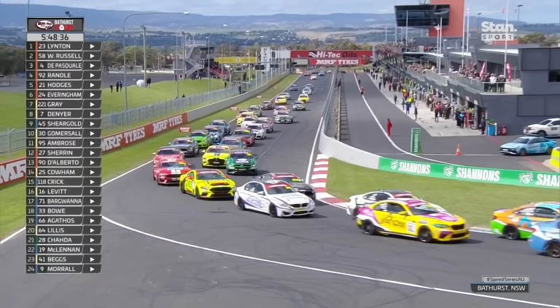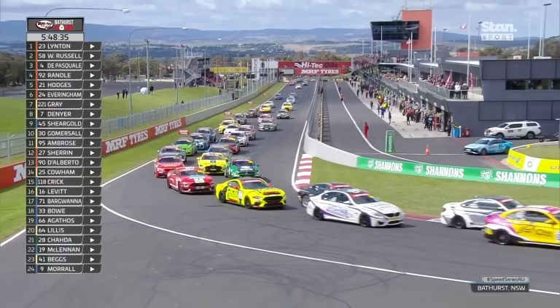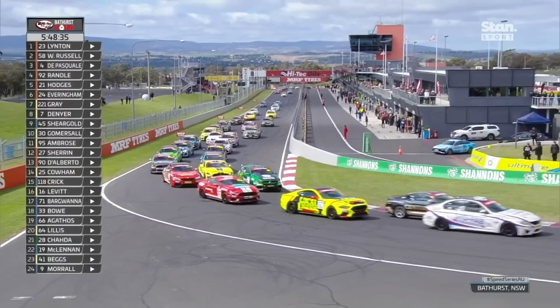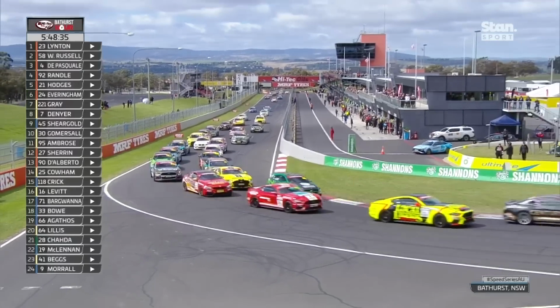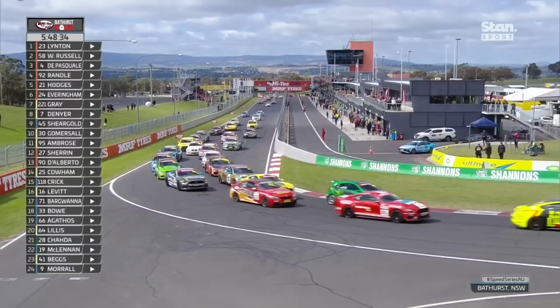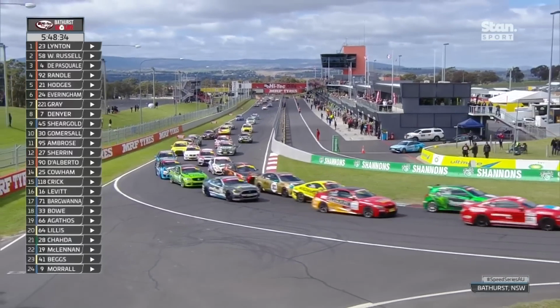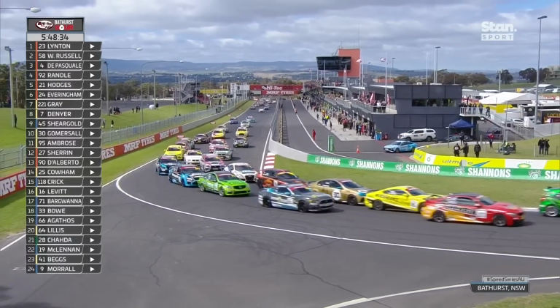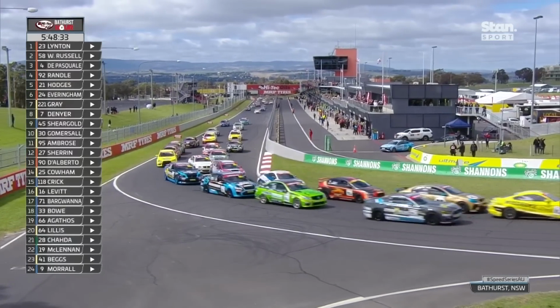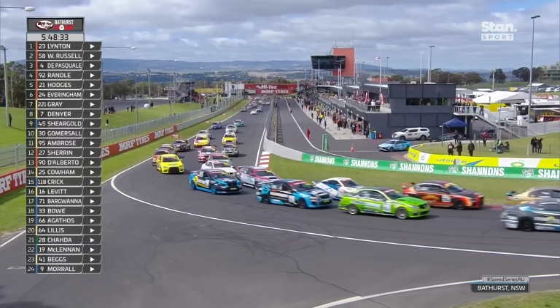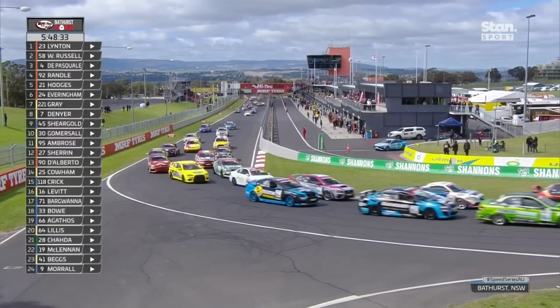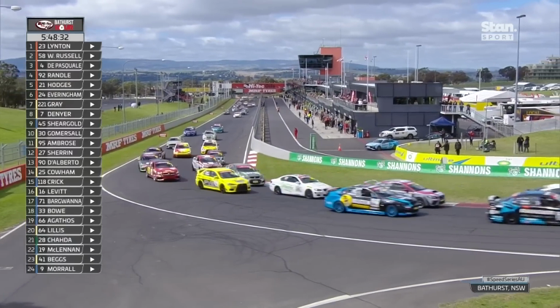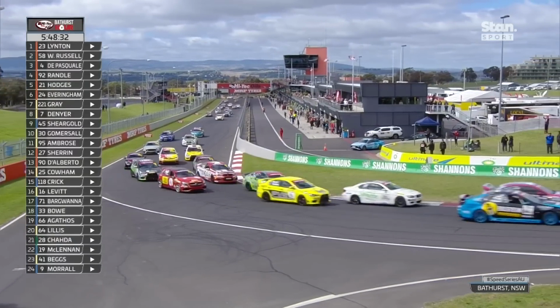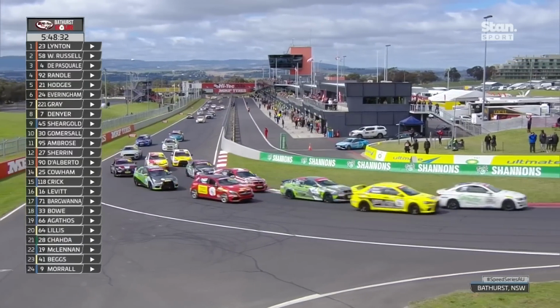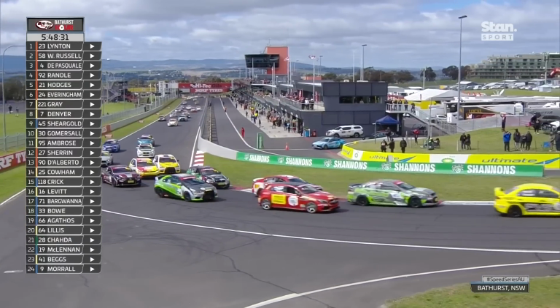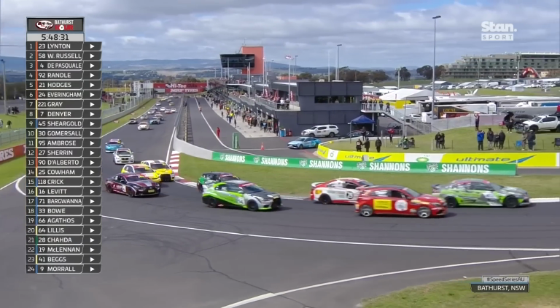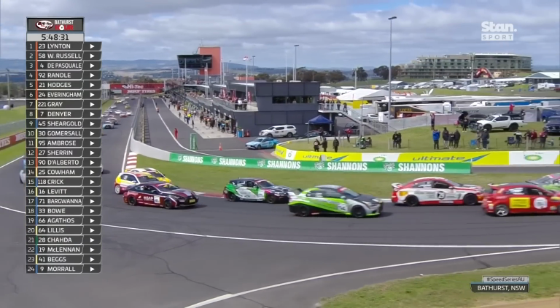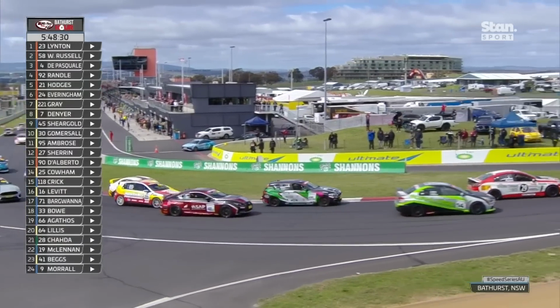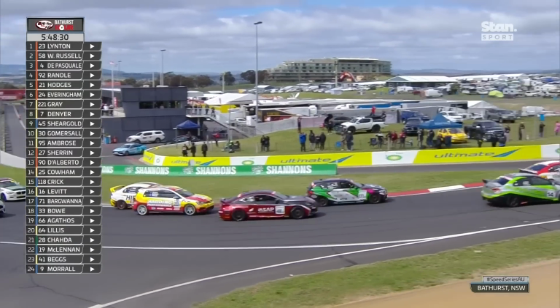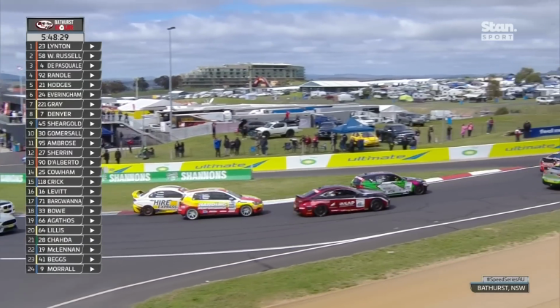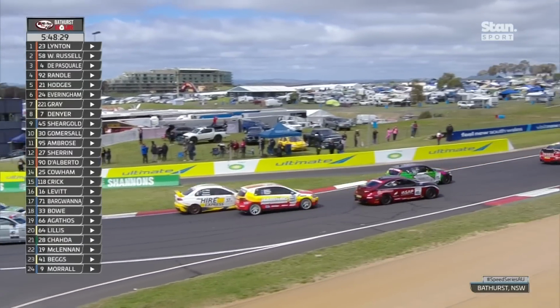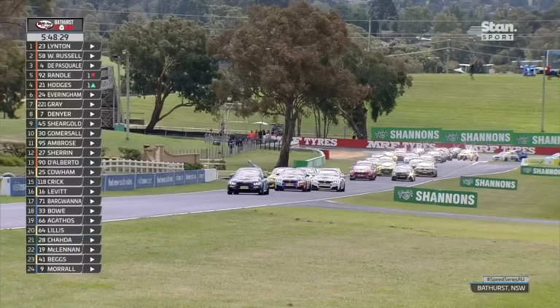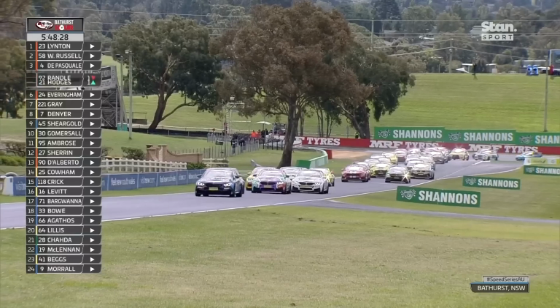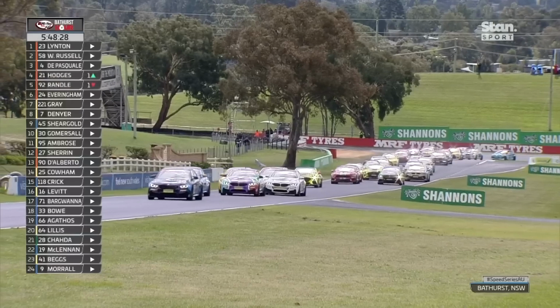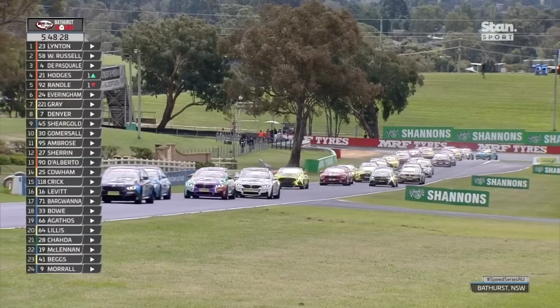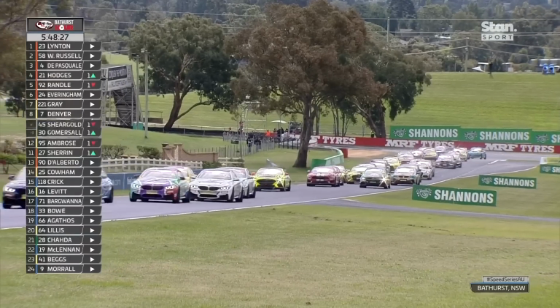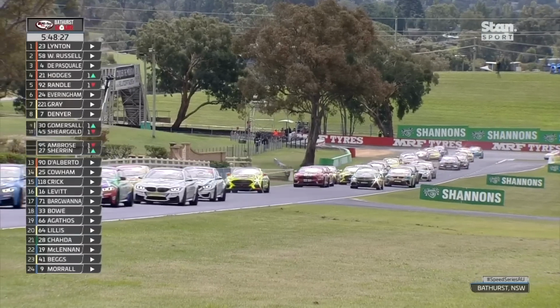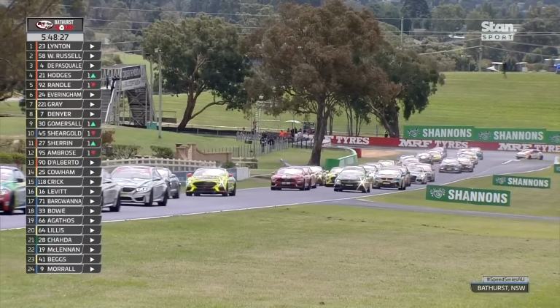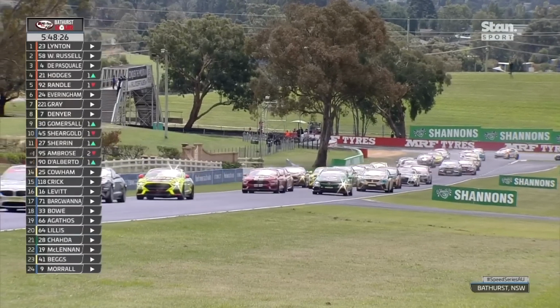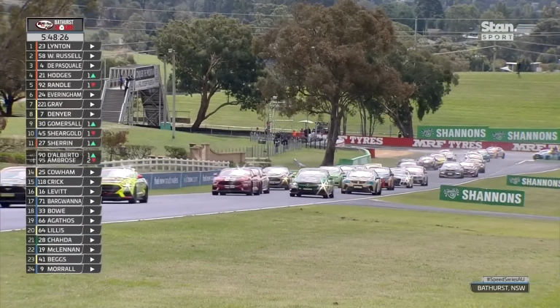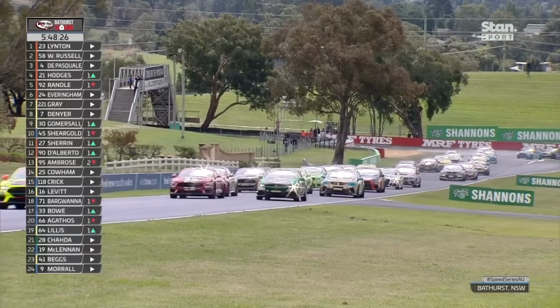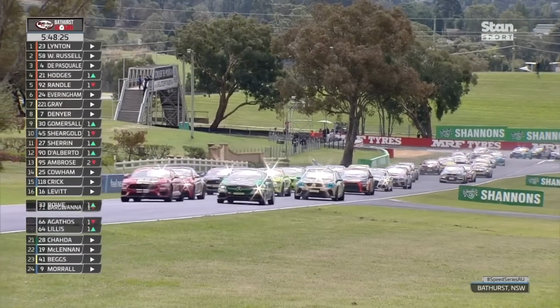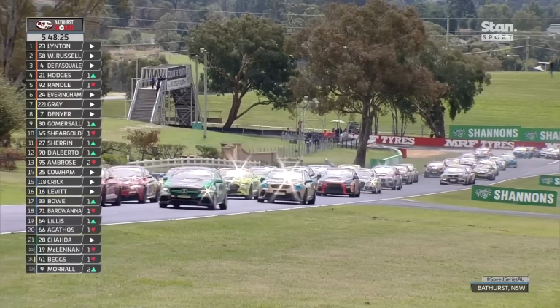Pole sitter leads us into turn number one and look at the amount of cars — 59 of them still coming up underneath the high-tech oils bridge. The BMWs lead us up mountain straight for the first time.